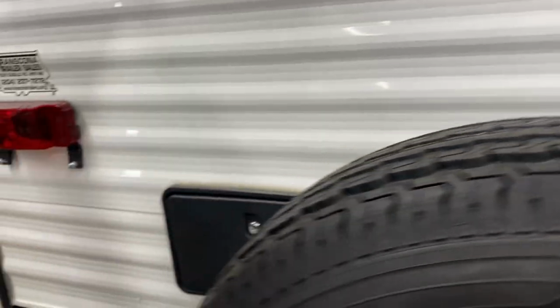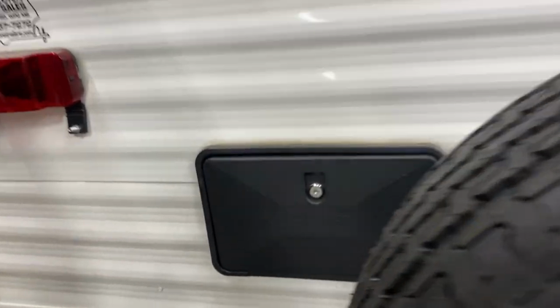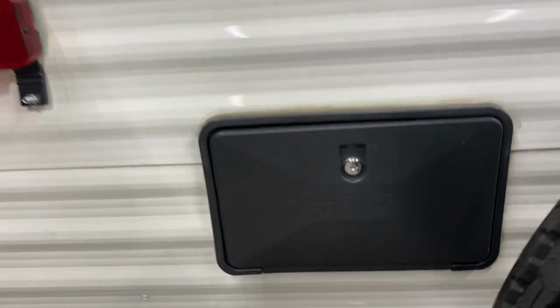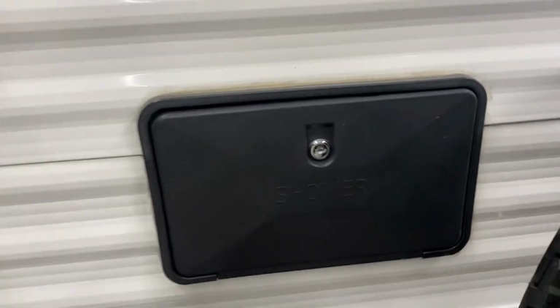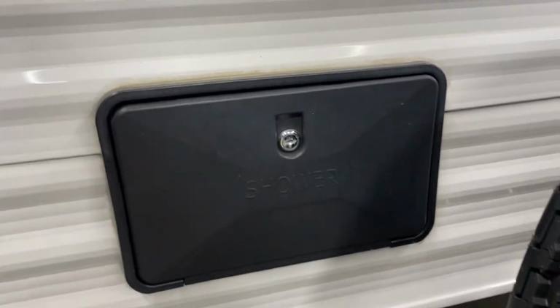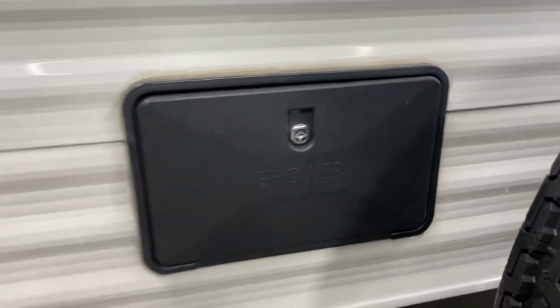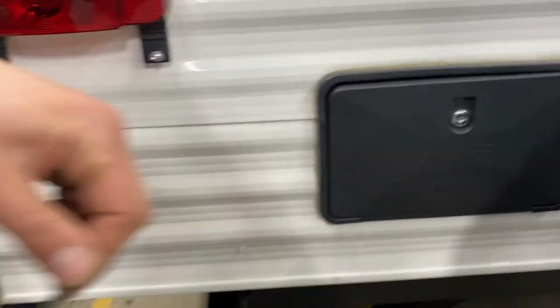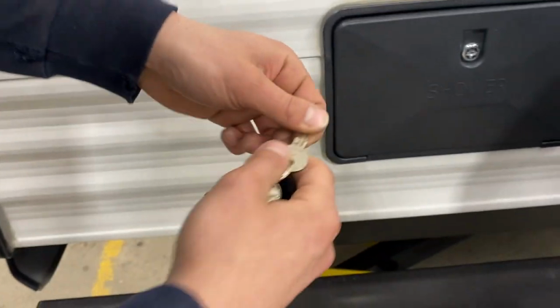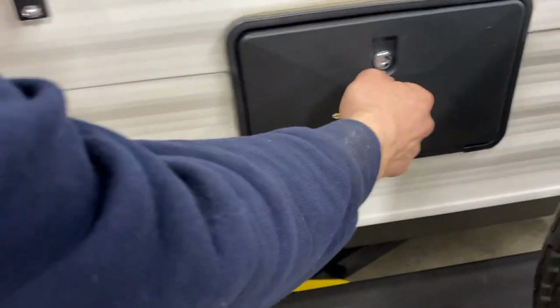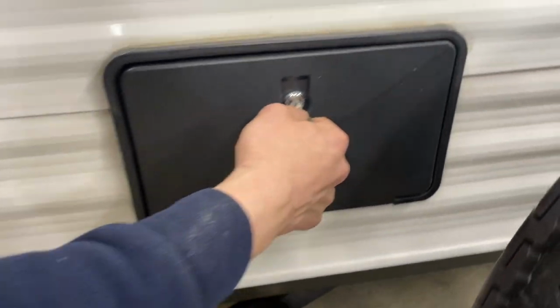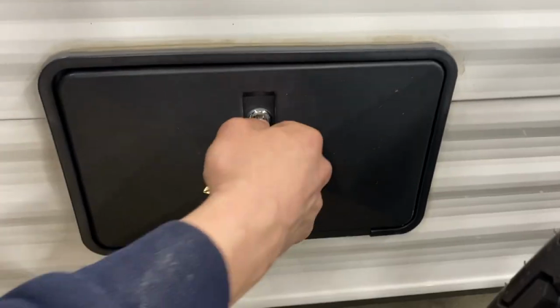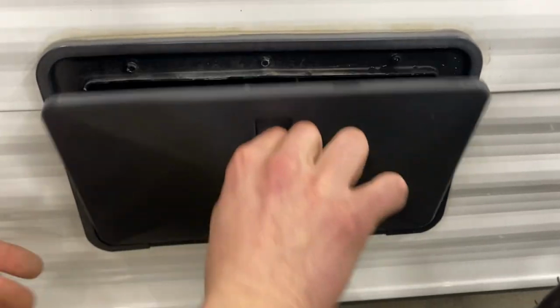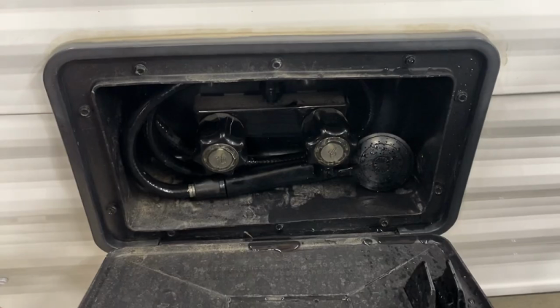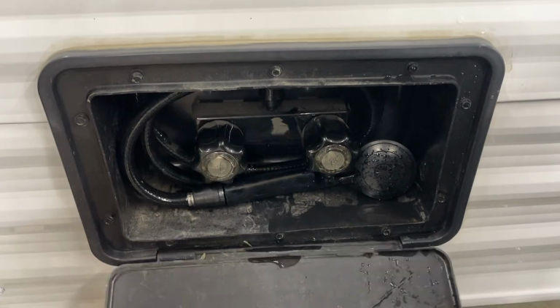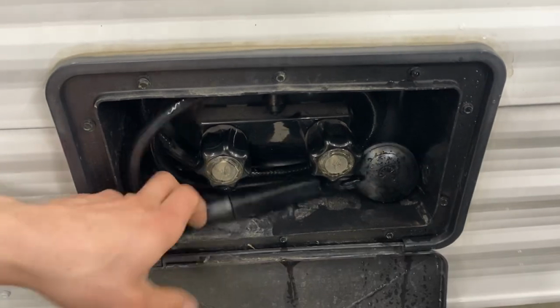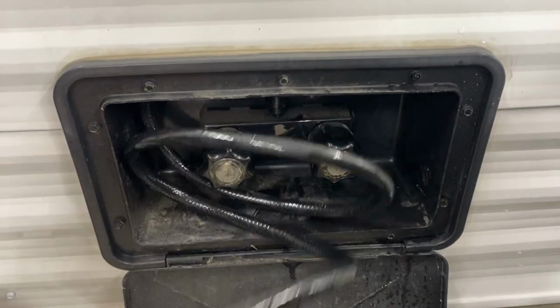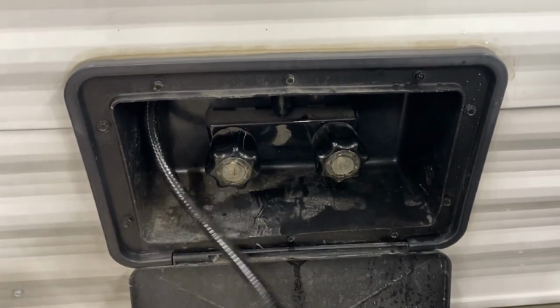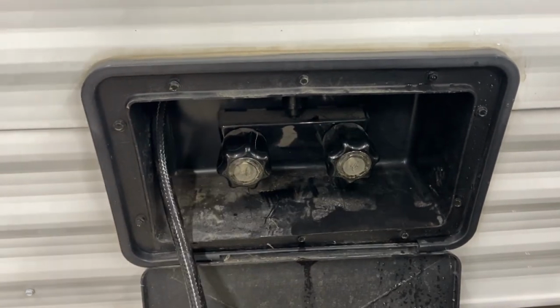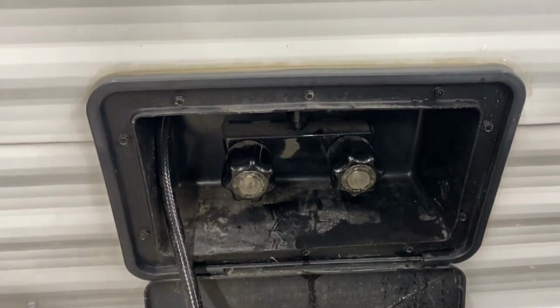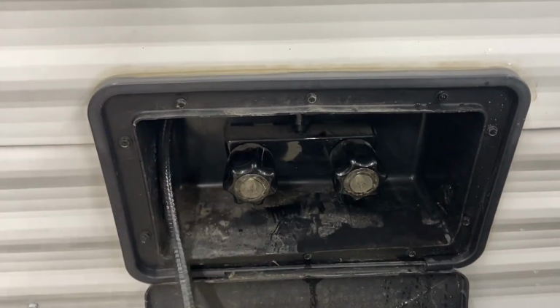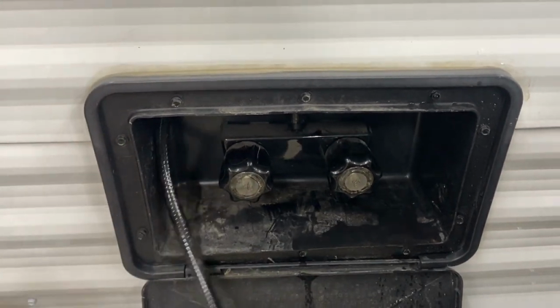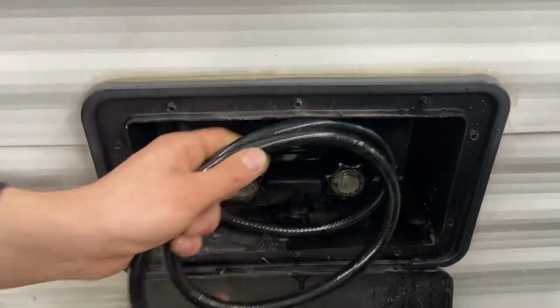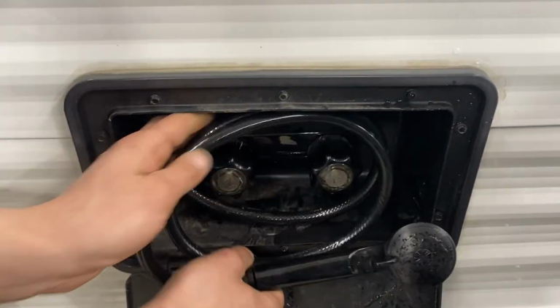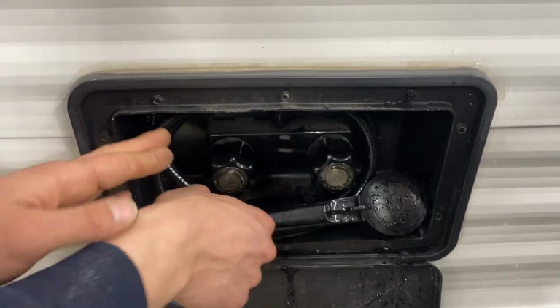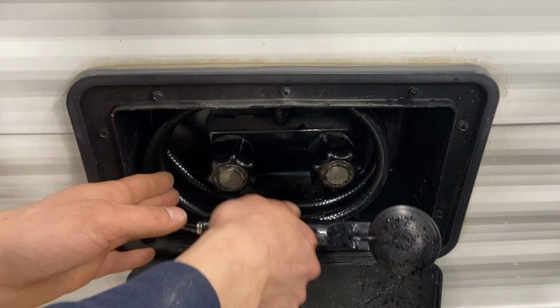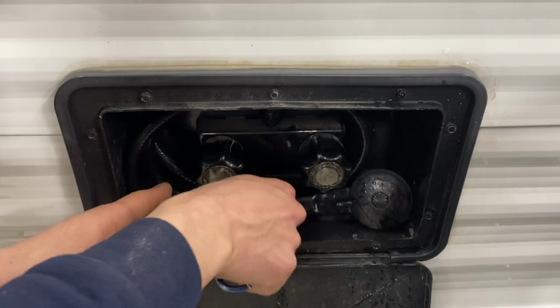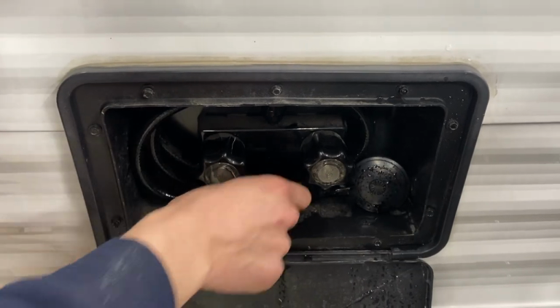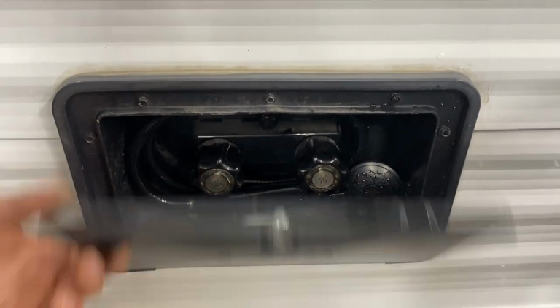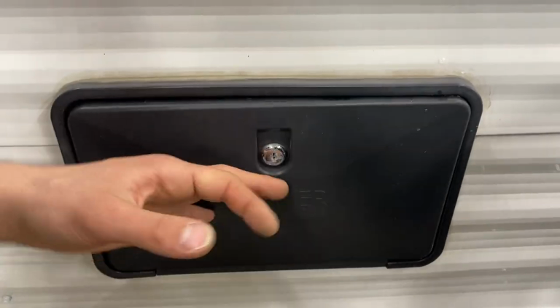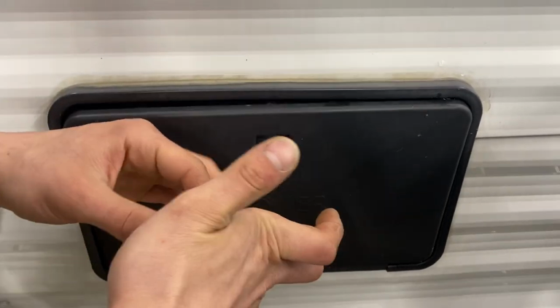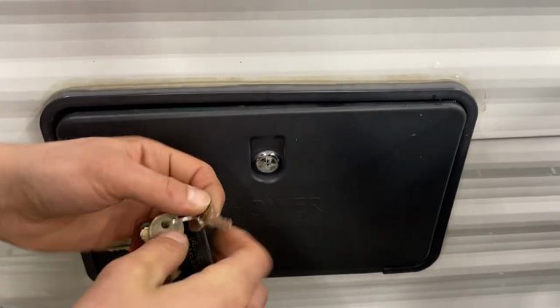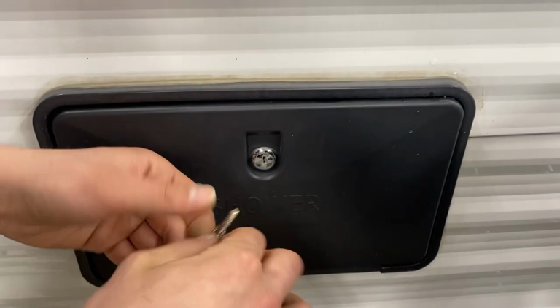On the other side, you've got your exterior shower. You get a key just like this one — stick it in, open it up — and you get a standard three-foot hose with a standard head, hot and cold water. So if your dog's out getting muddy, you can spray him off before he gets inside. Close it up and lock it.